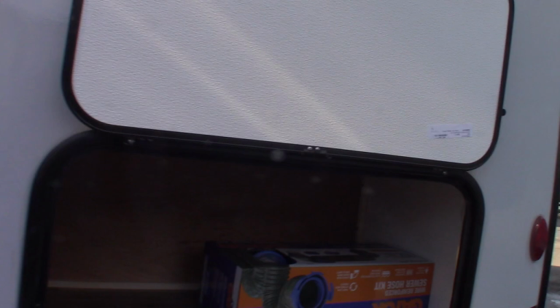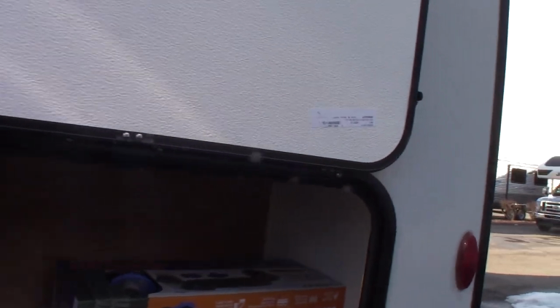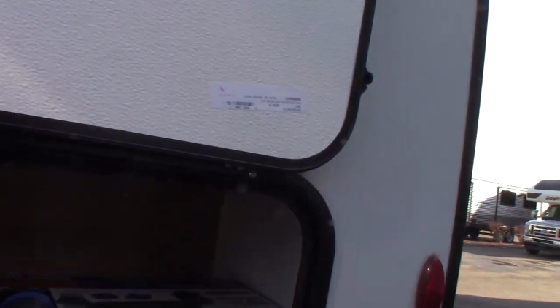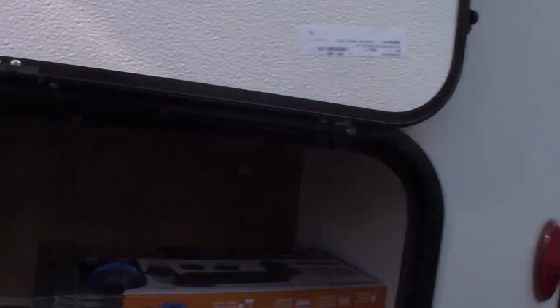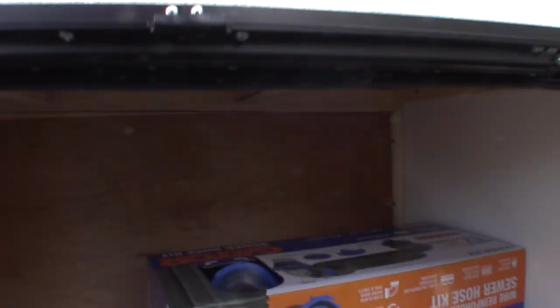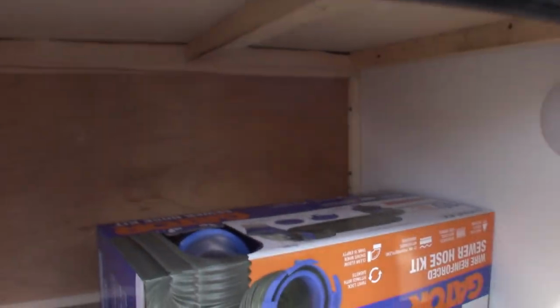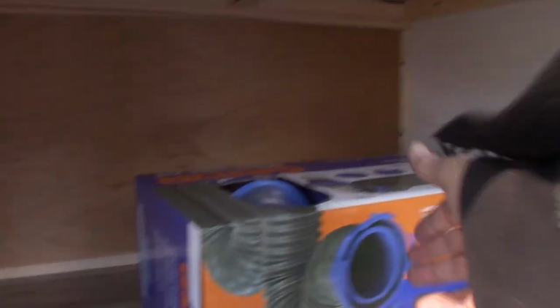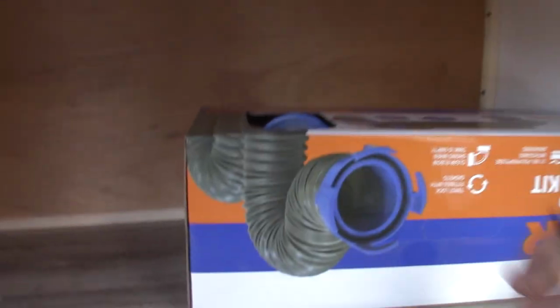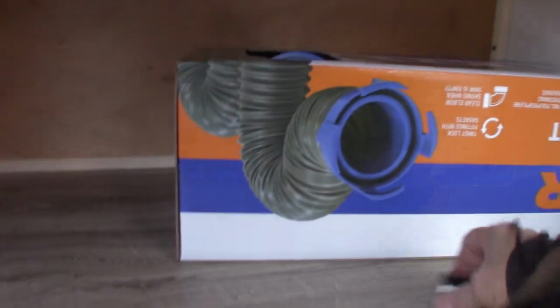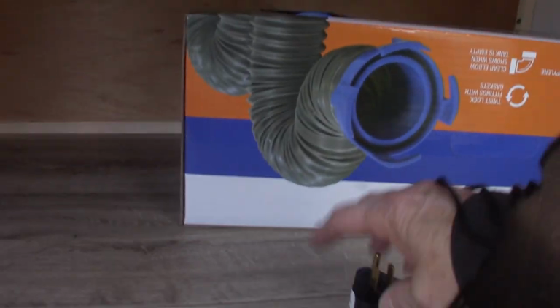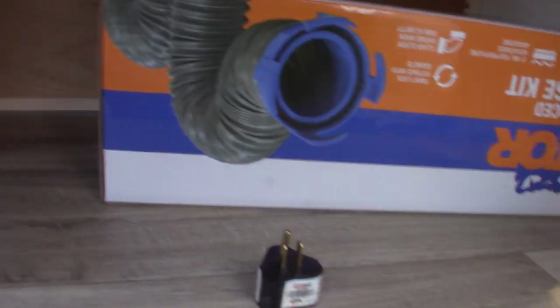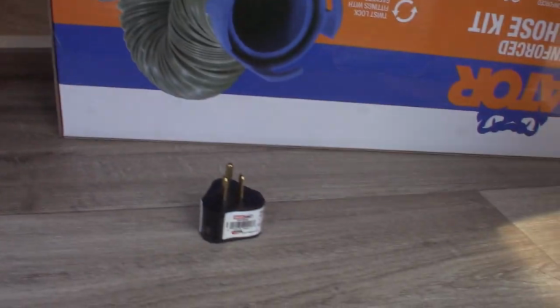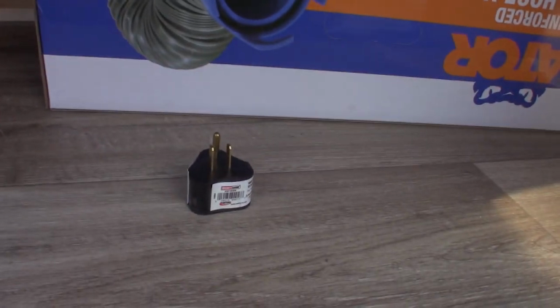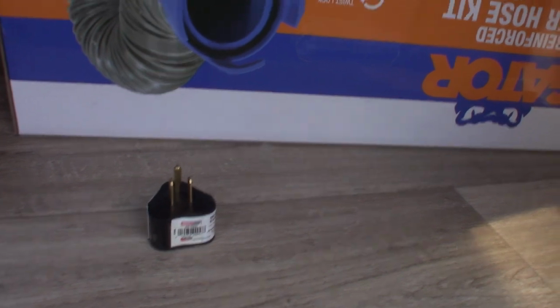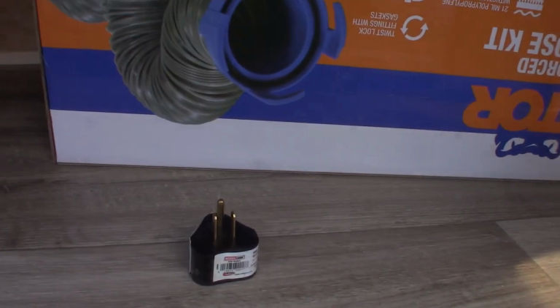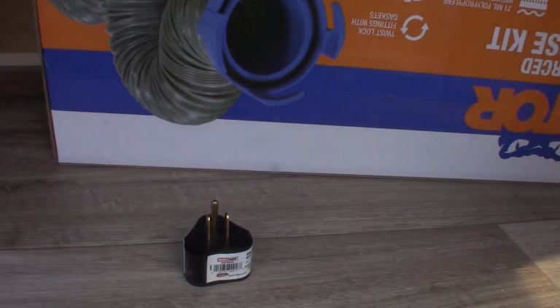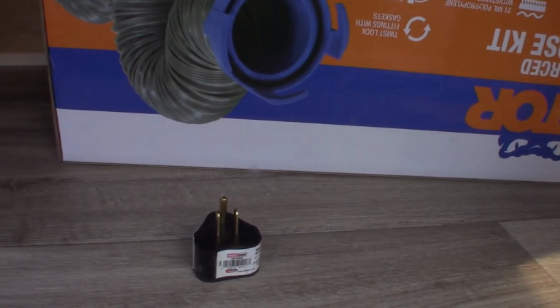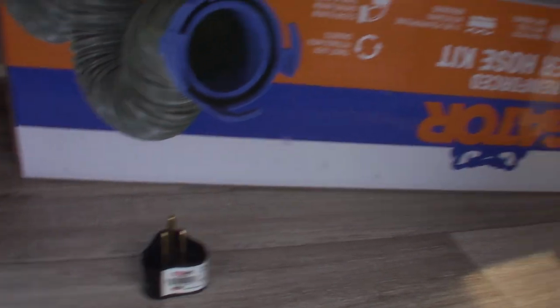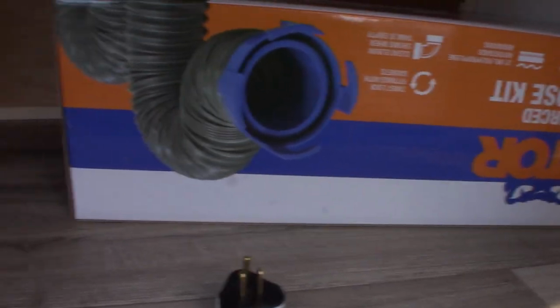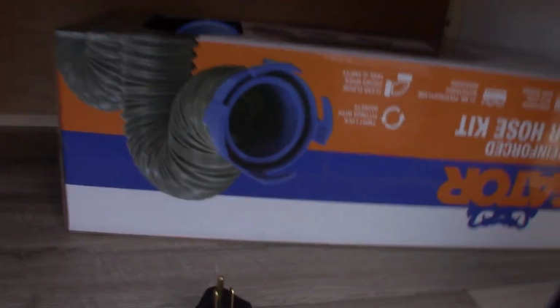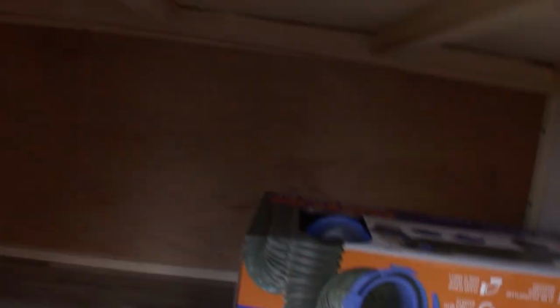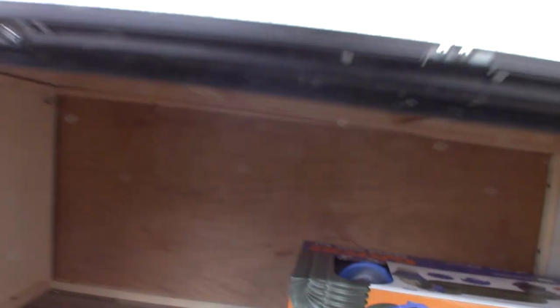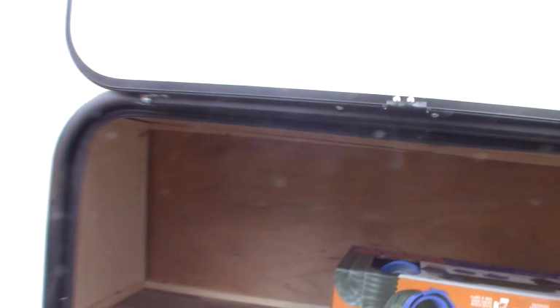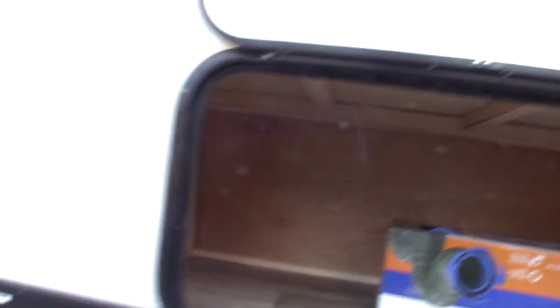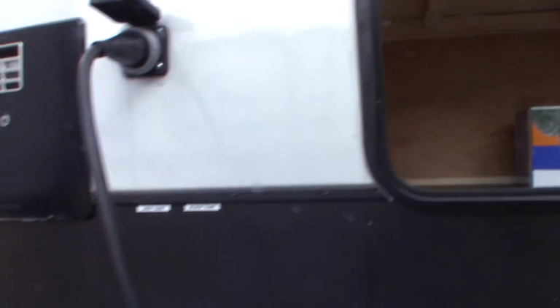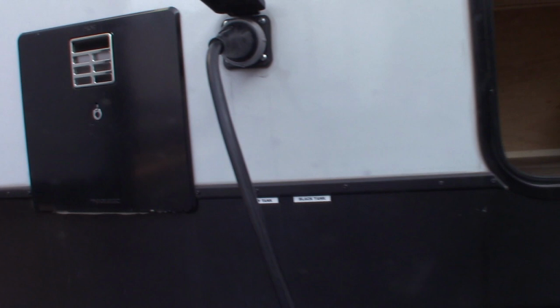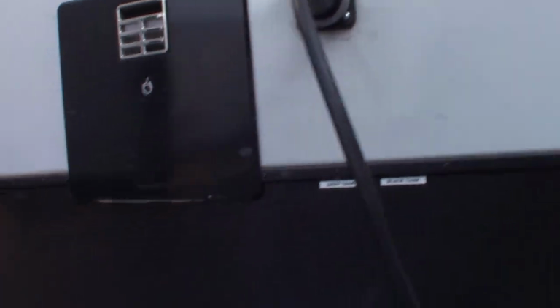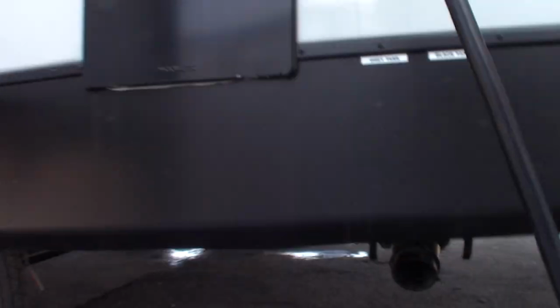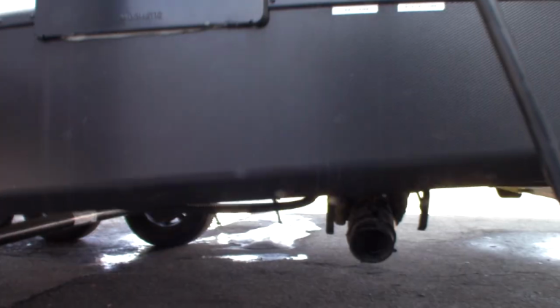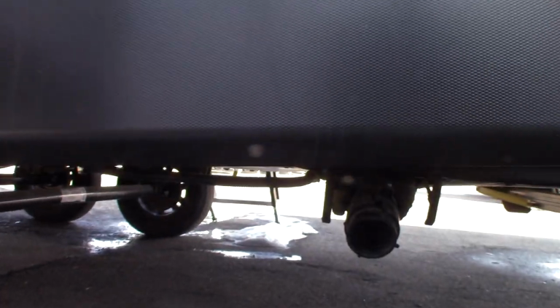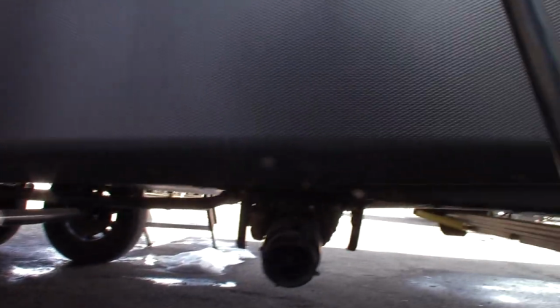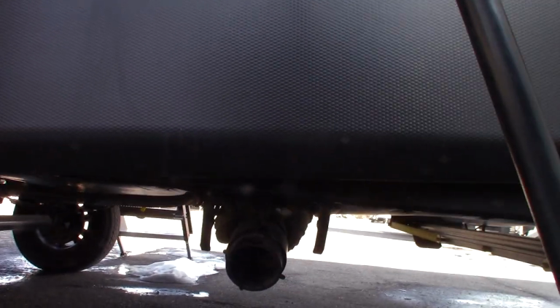That's the dump hose. And this is a reducer to reduce your 30-amp plug down to a 20 if you want to plug it in at home. These are your dump valves down here — black and gray.